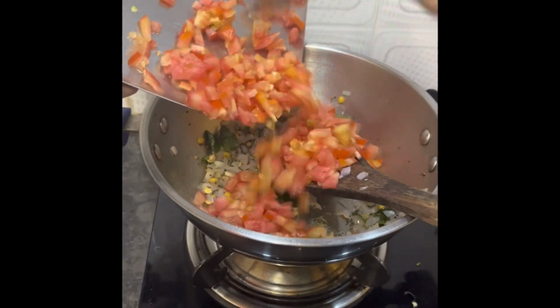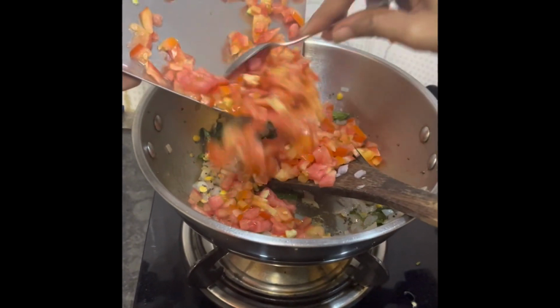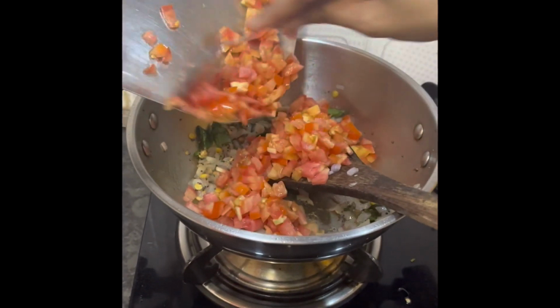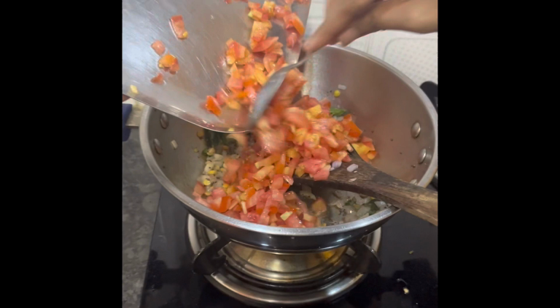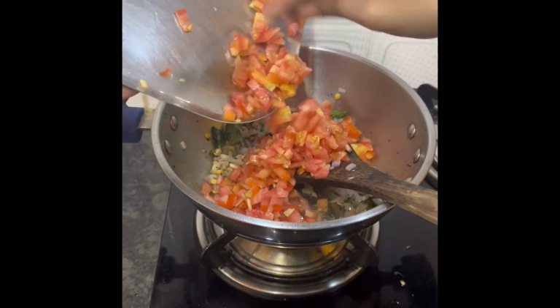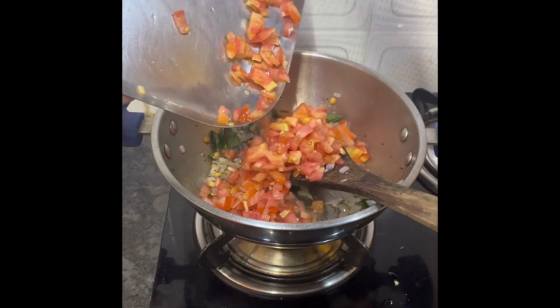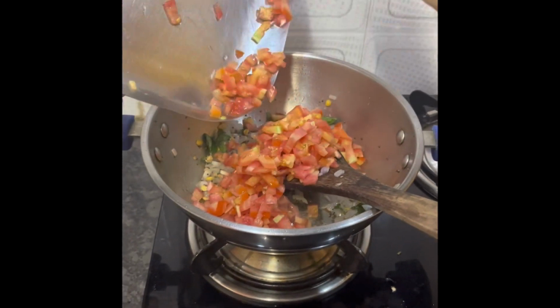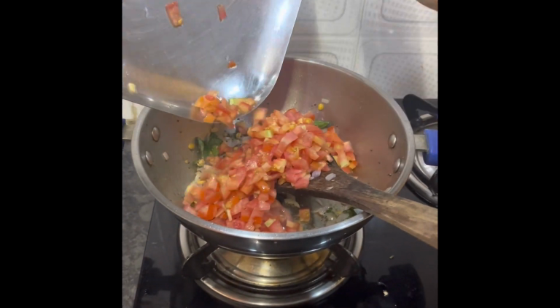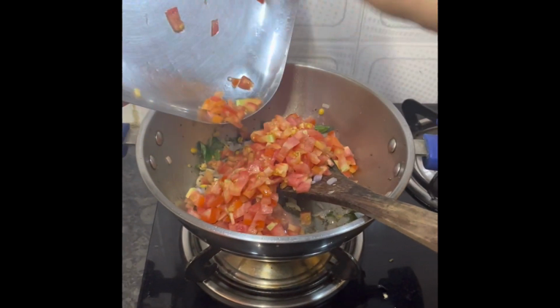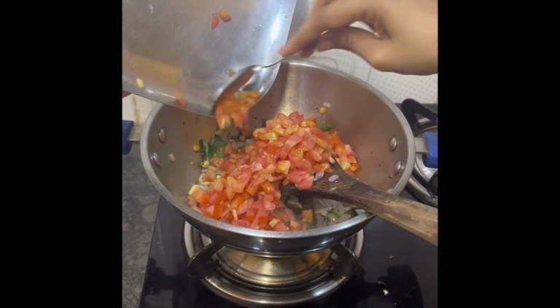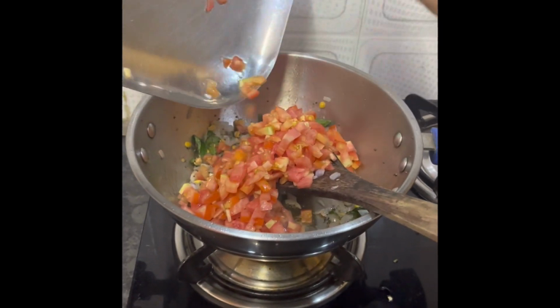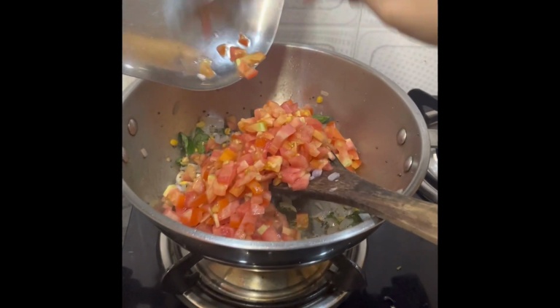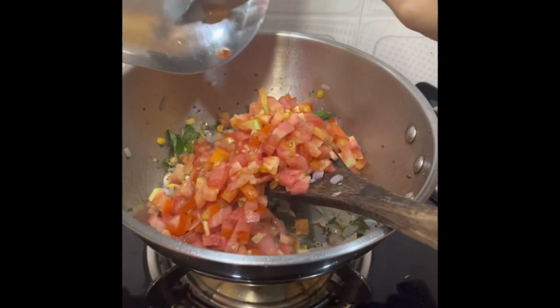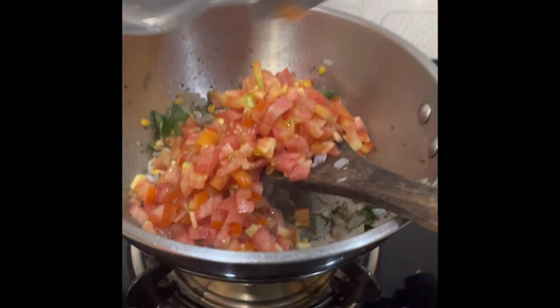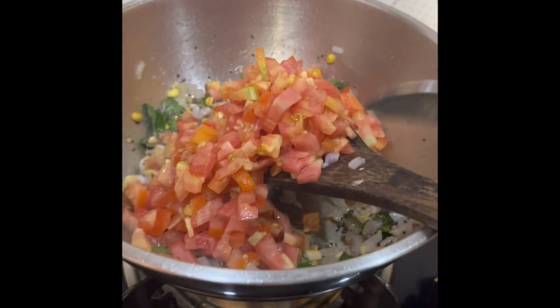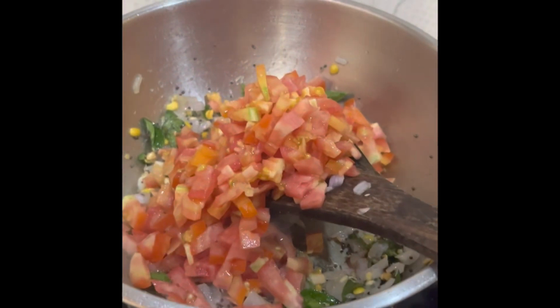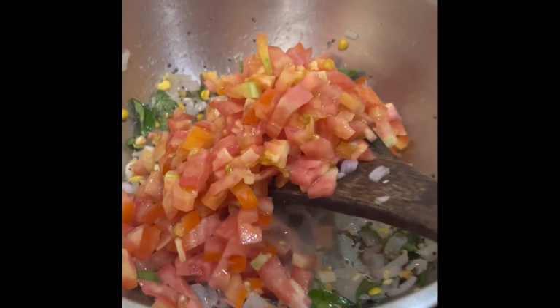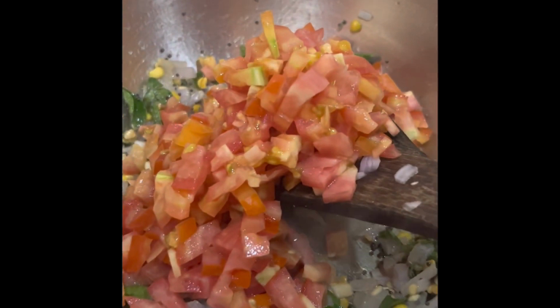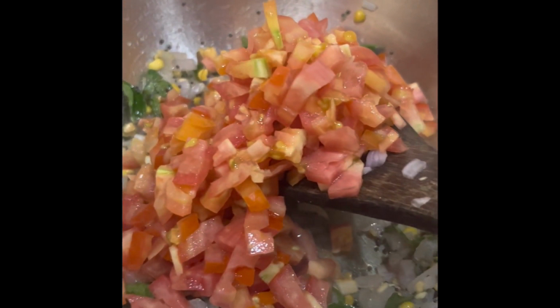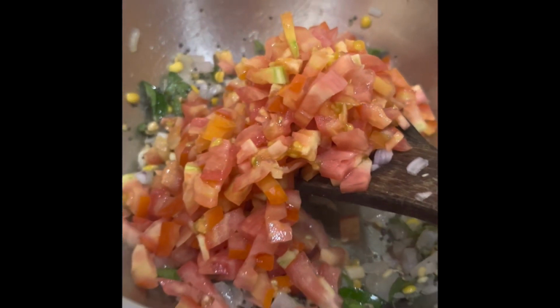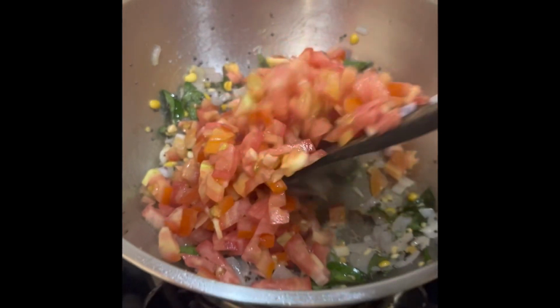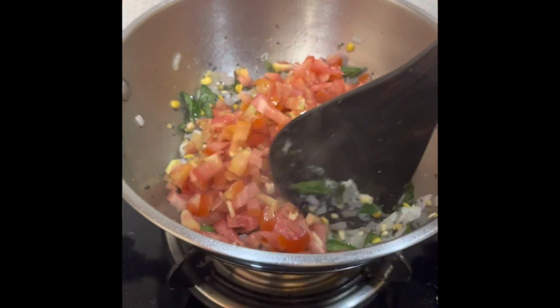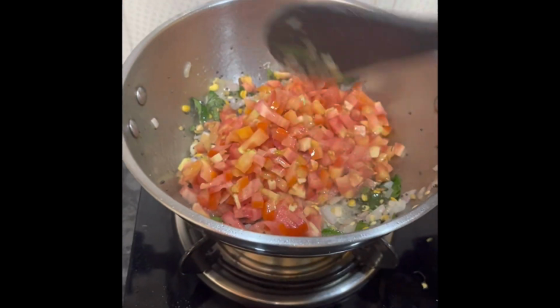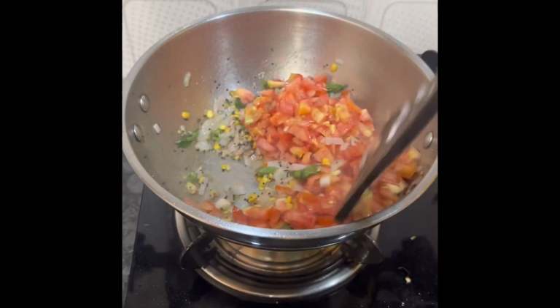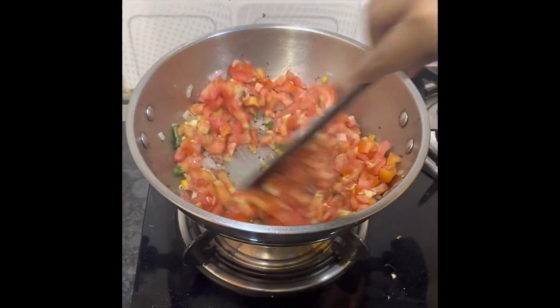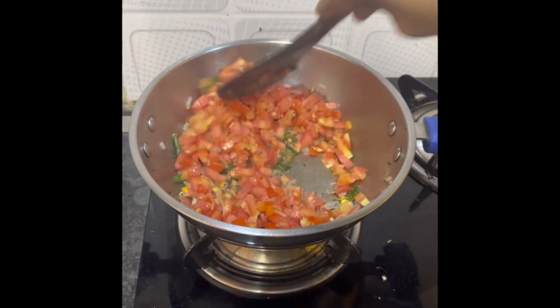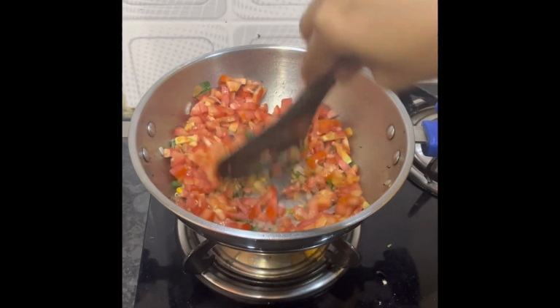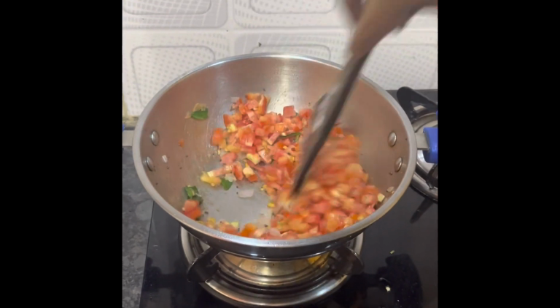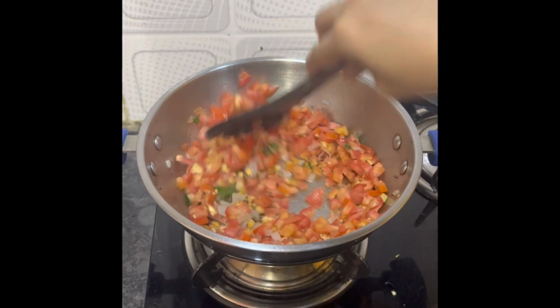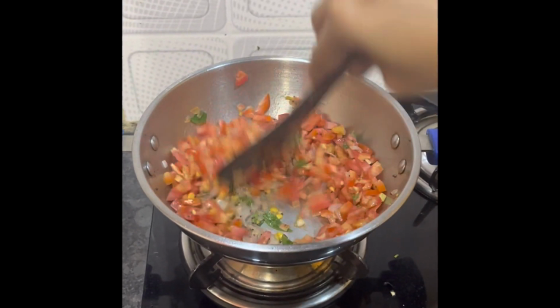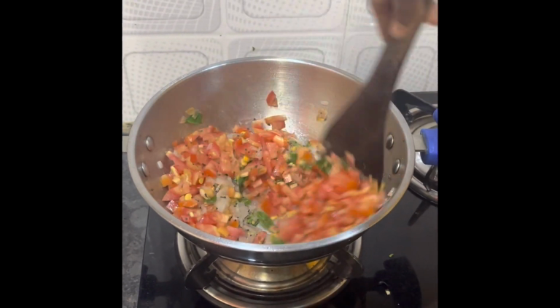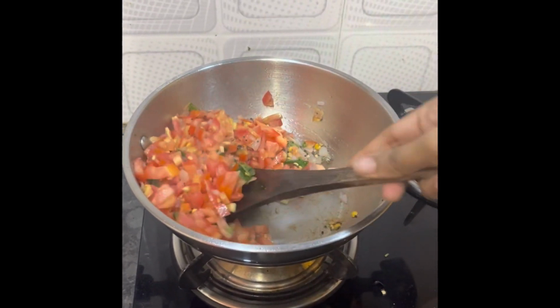Then we will add tomatoes. Tomatoes are the main ingredient of this dish. We will mix it well.